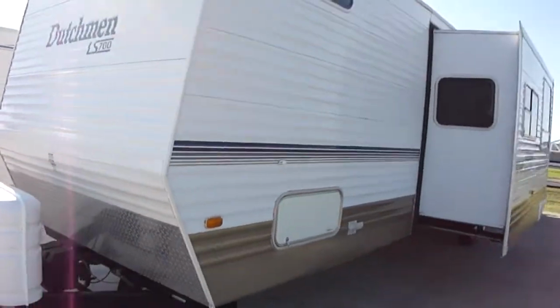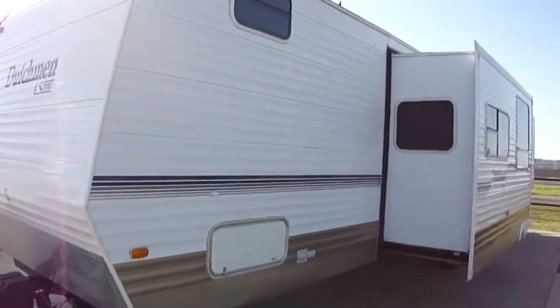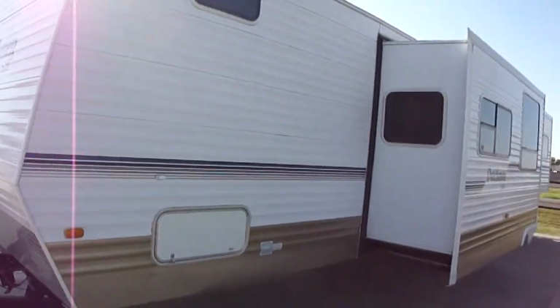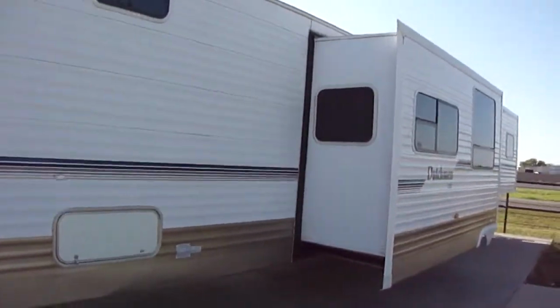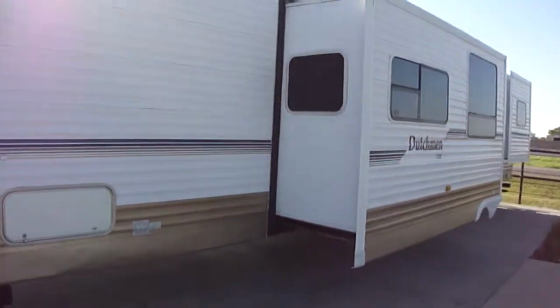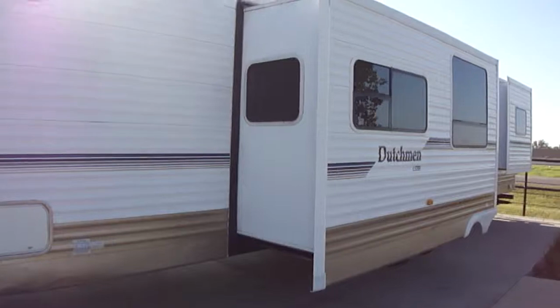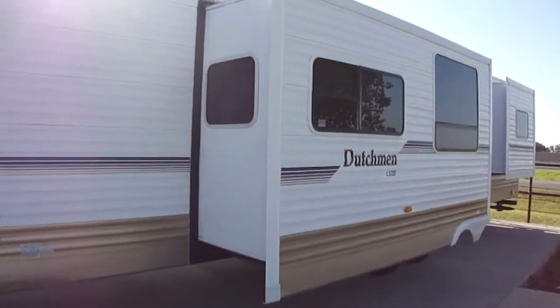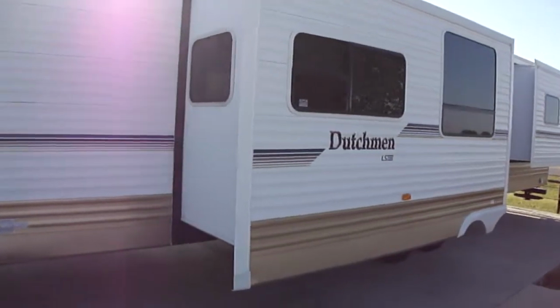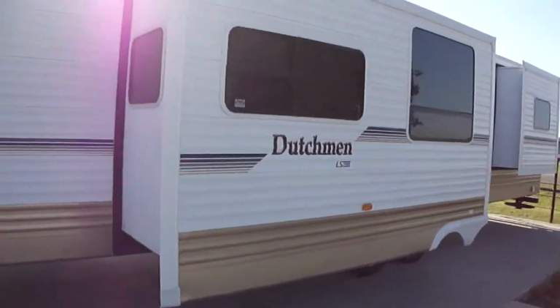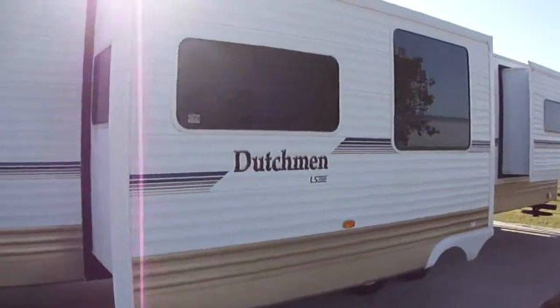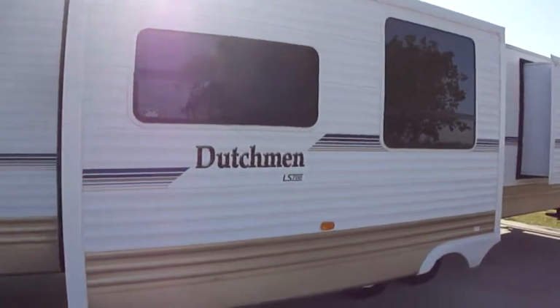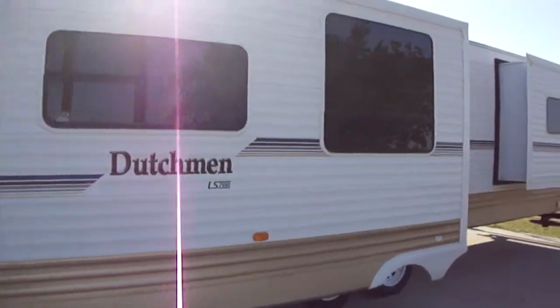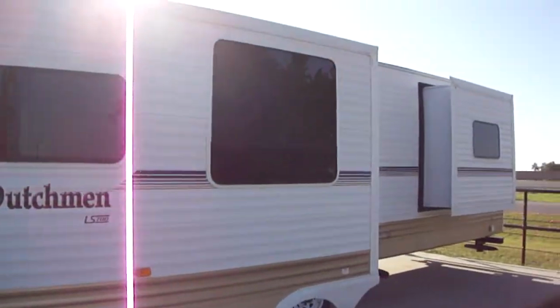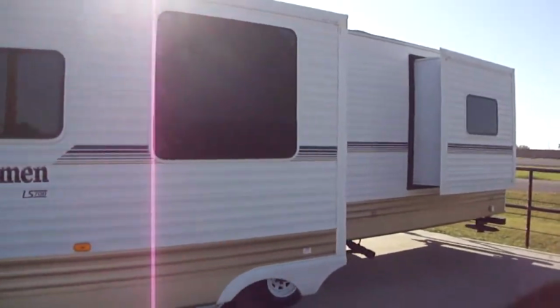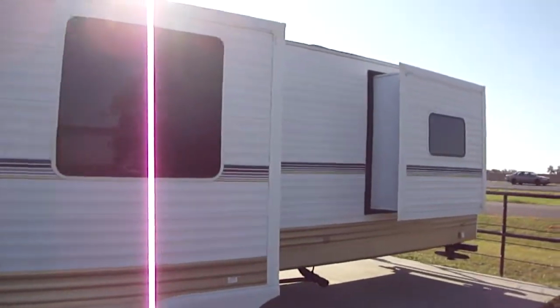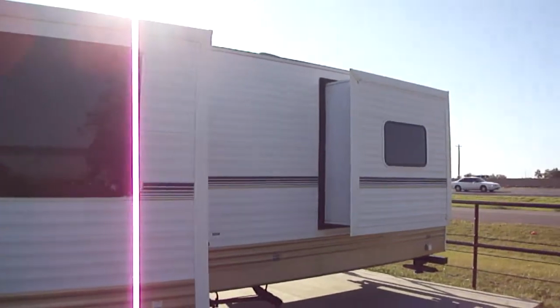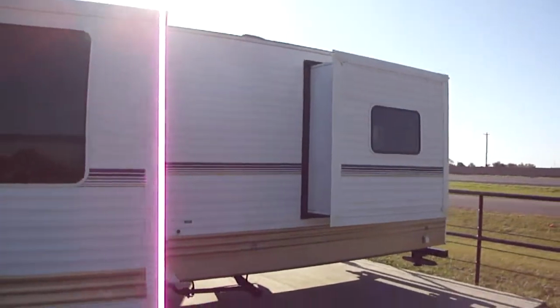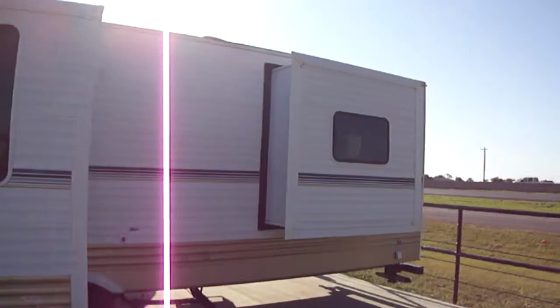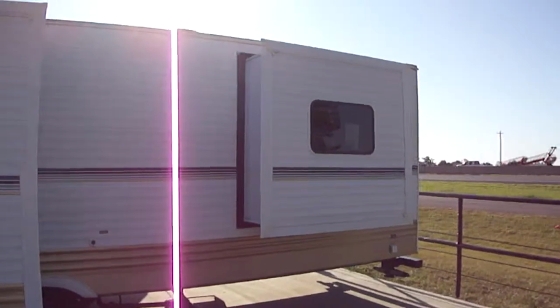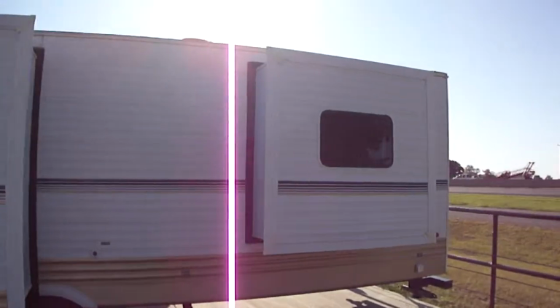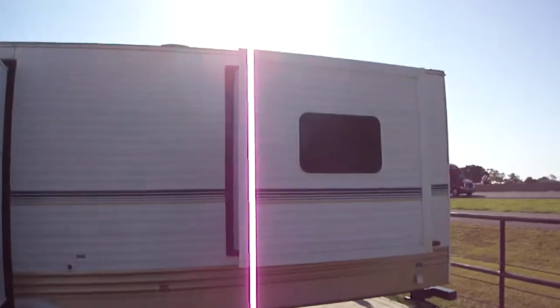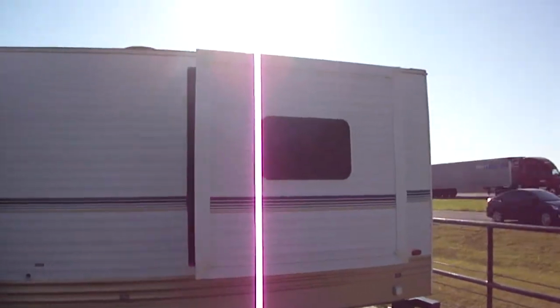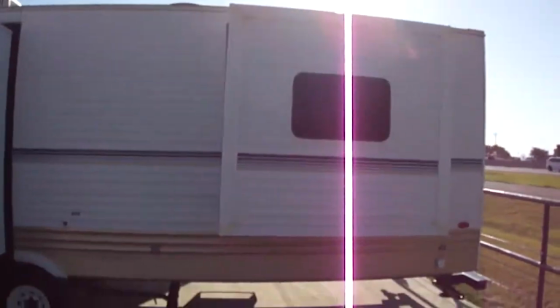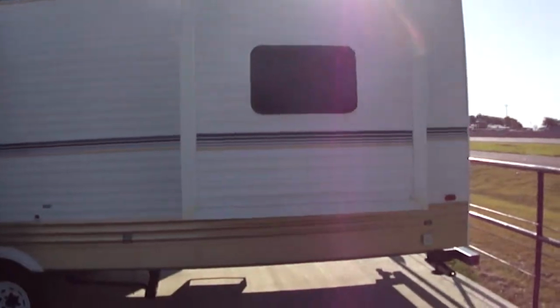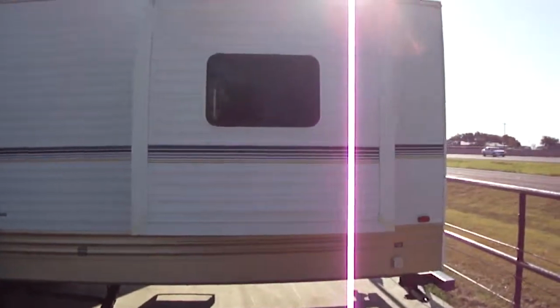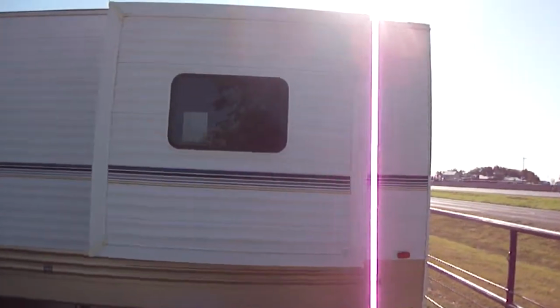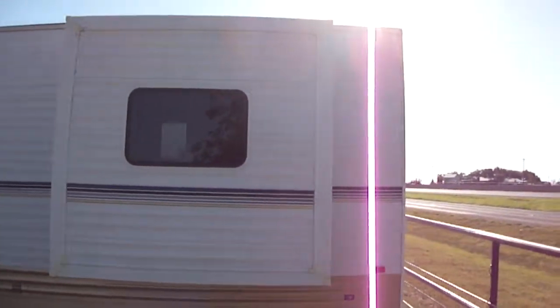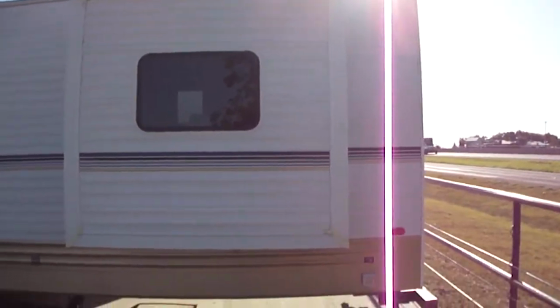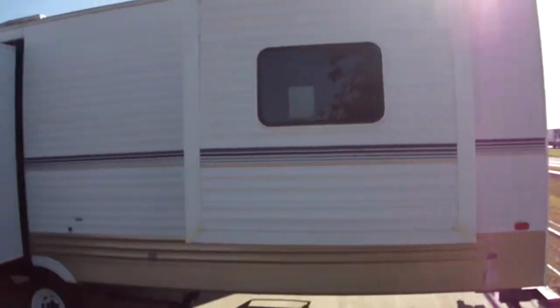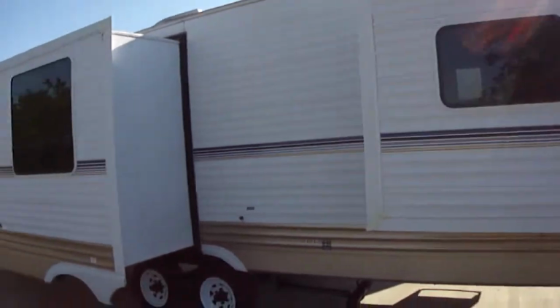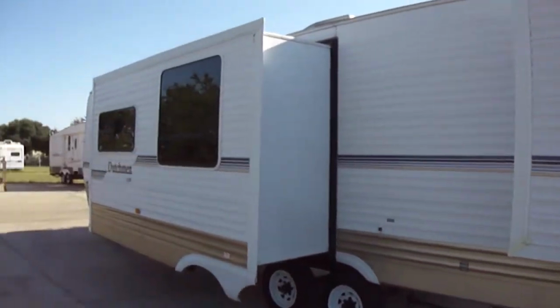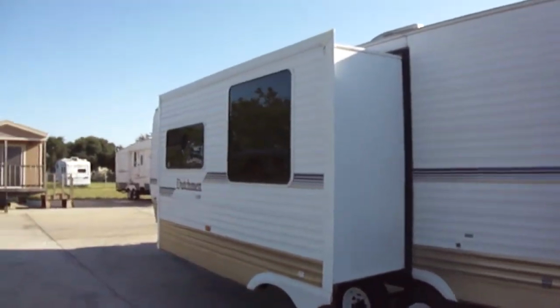It's in great shape, ready for you to go on your camping trip. The master has a slide so there's plenty of room to walk around the bed, and we'll take a look at that in just a moment.